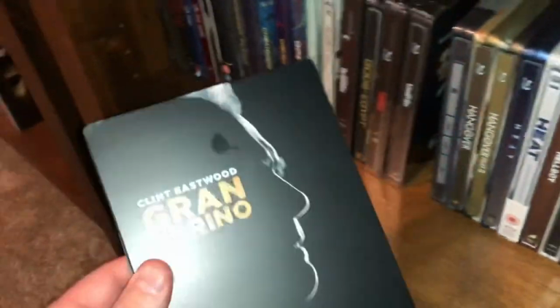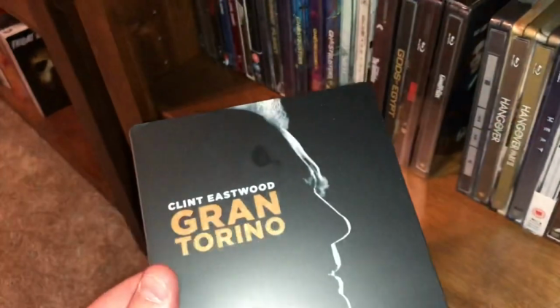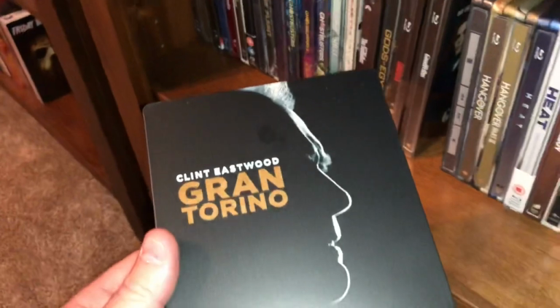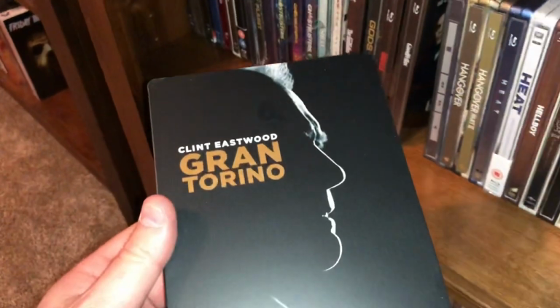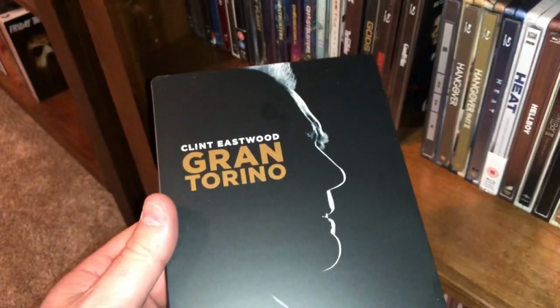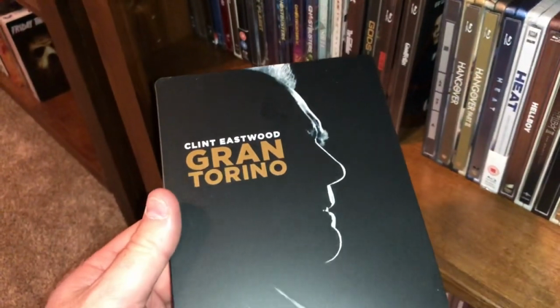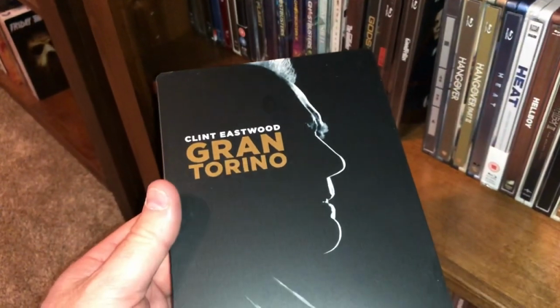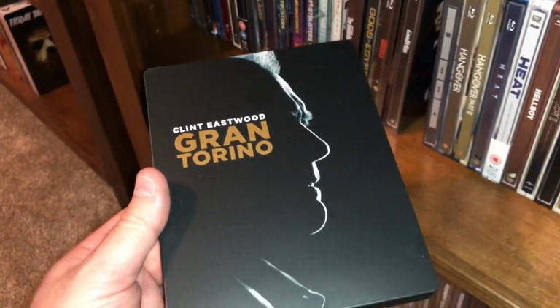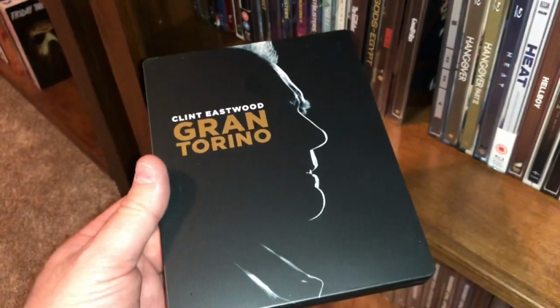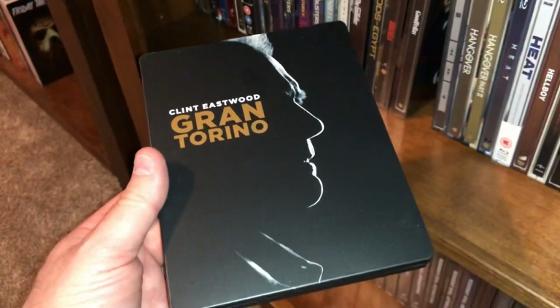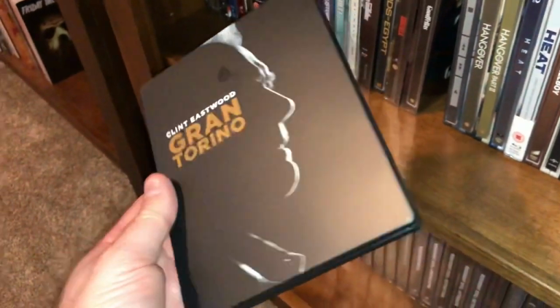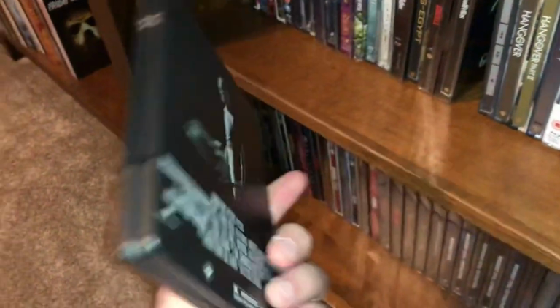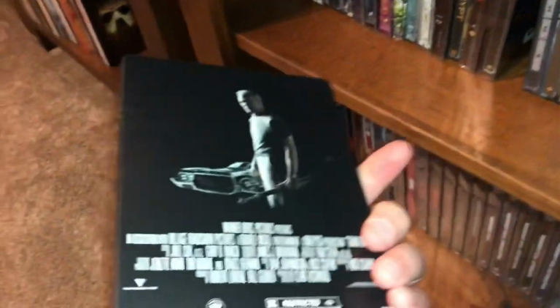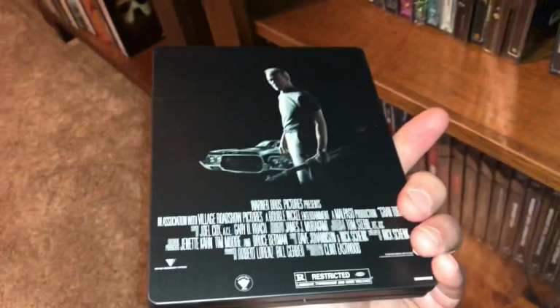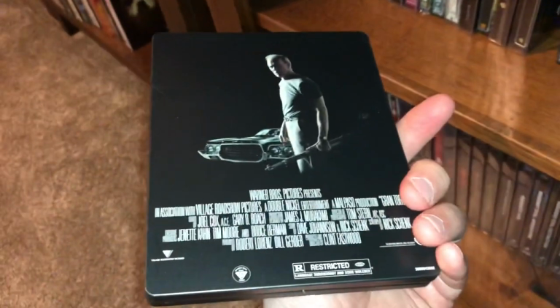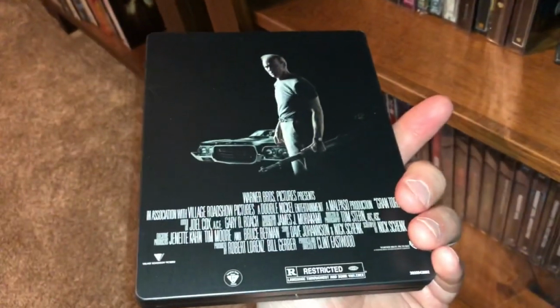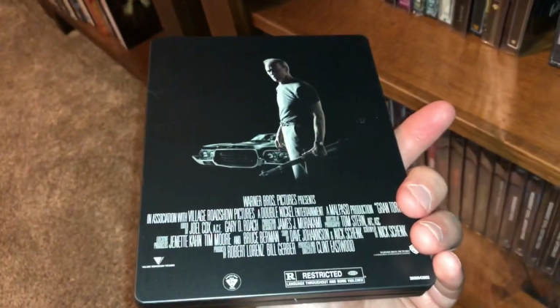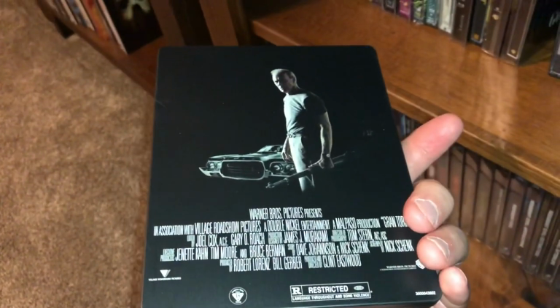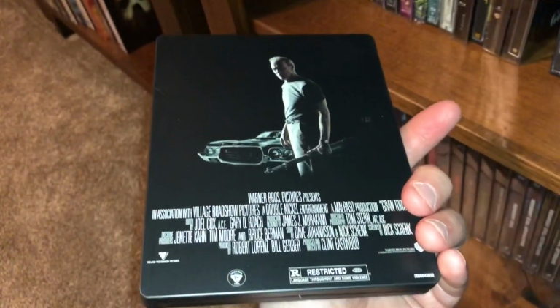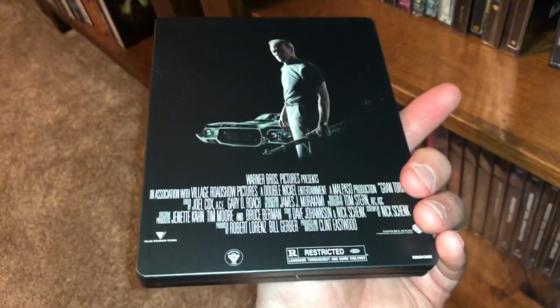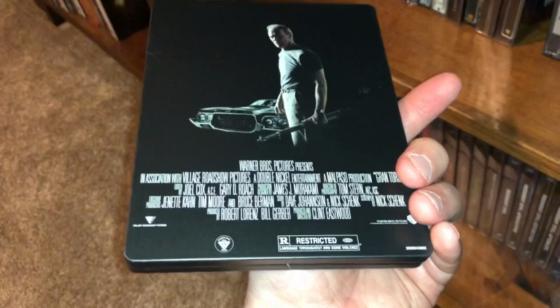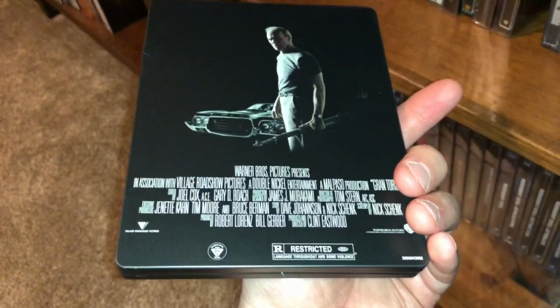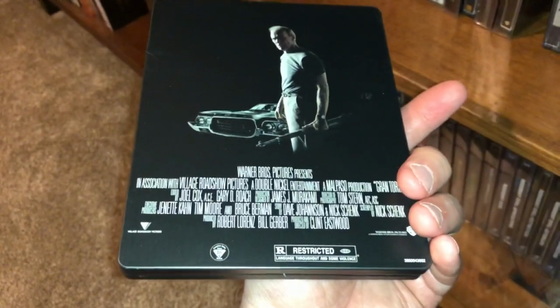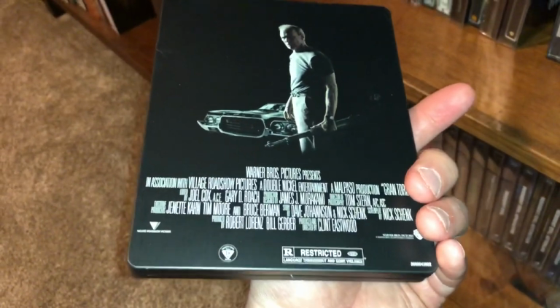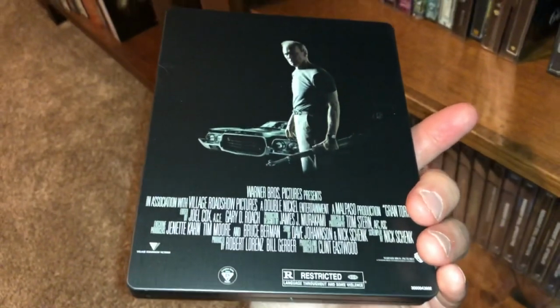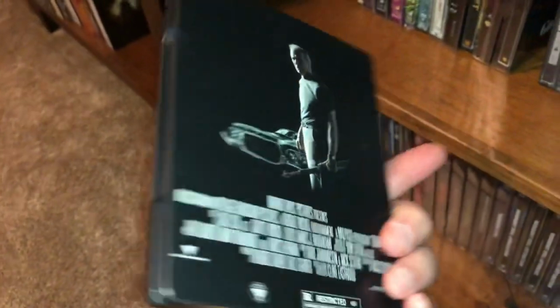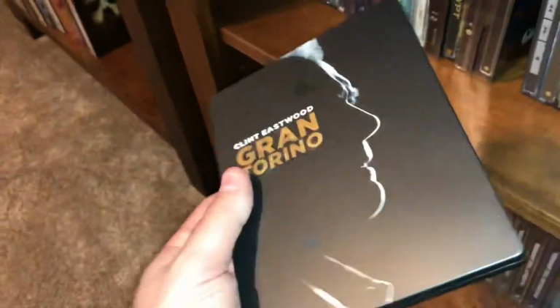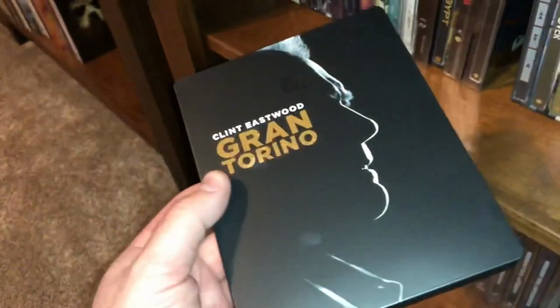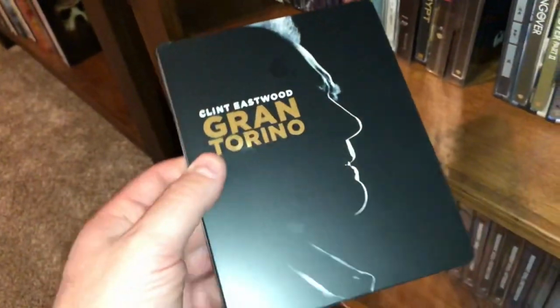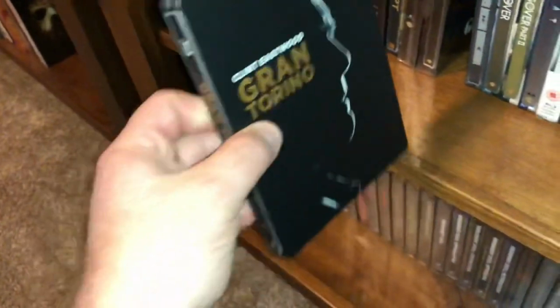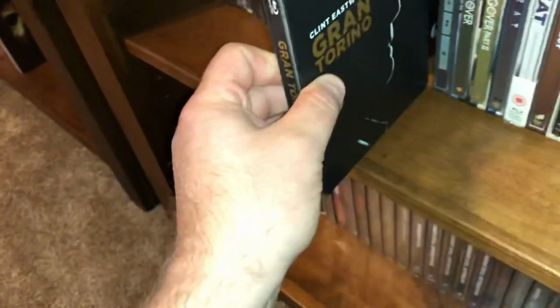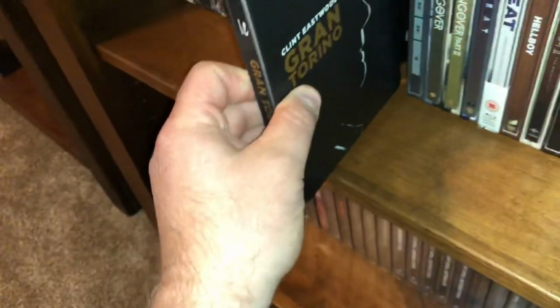Clint Eastwood in Gran Torino — plays the old crabby guy, the guy I'm turning into. Love Clint Eastwood.